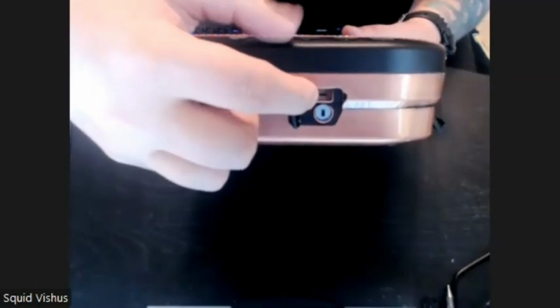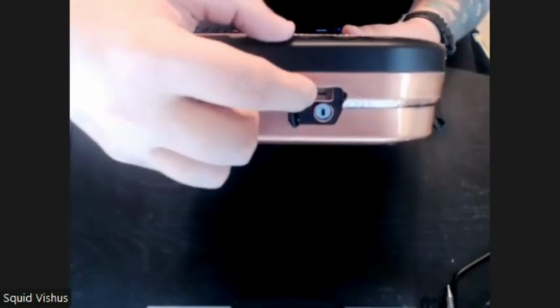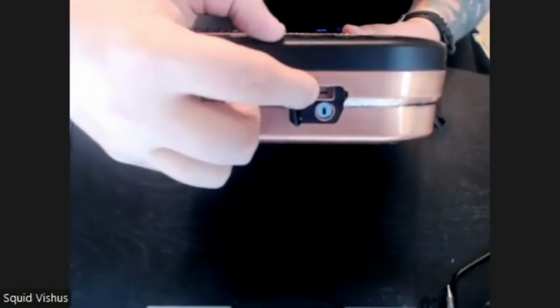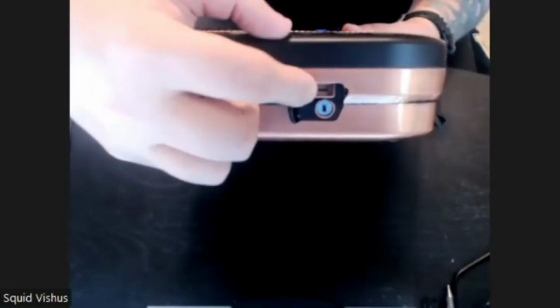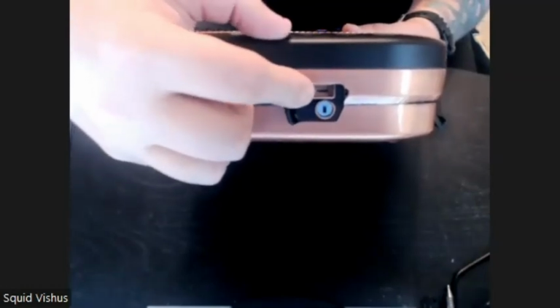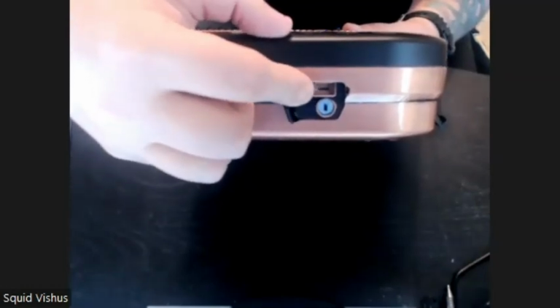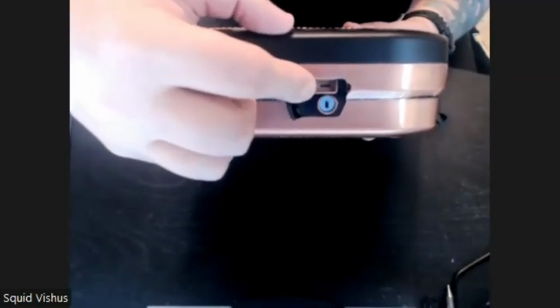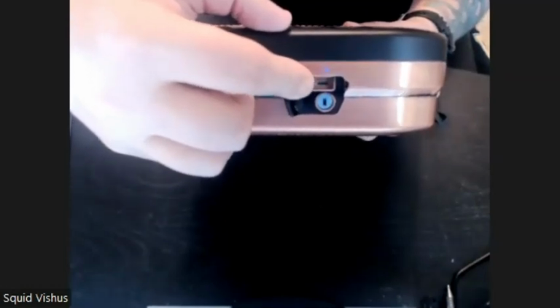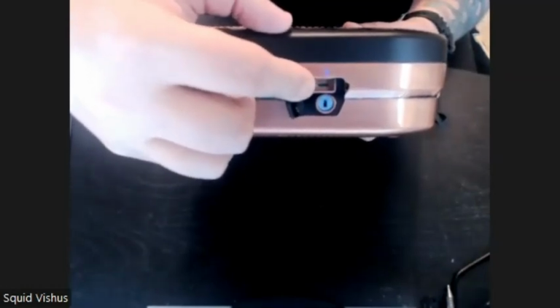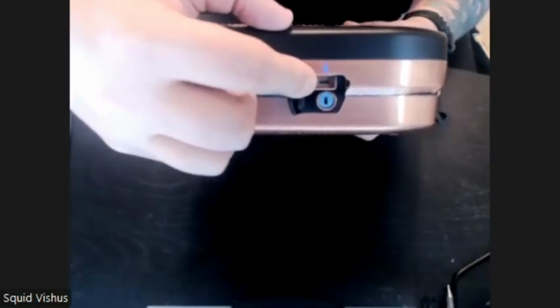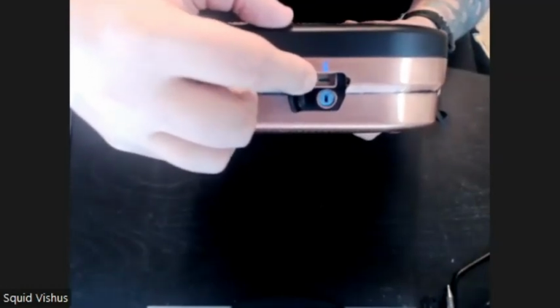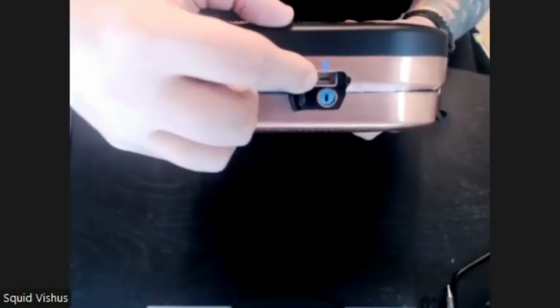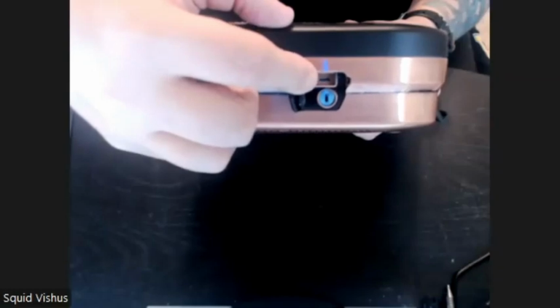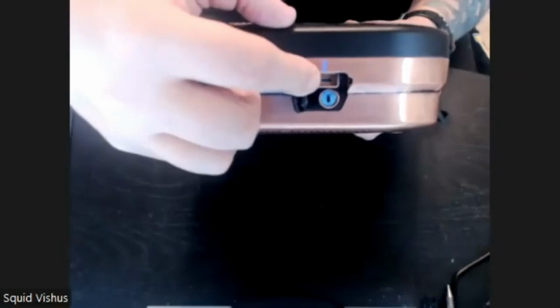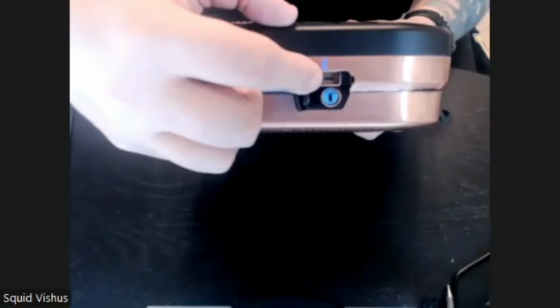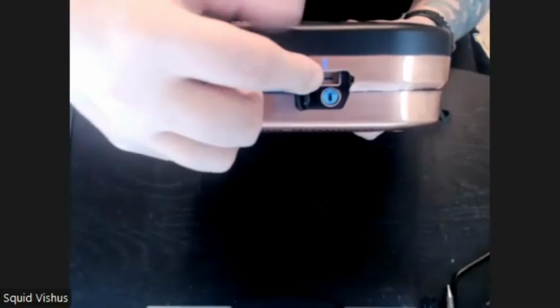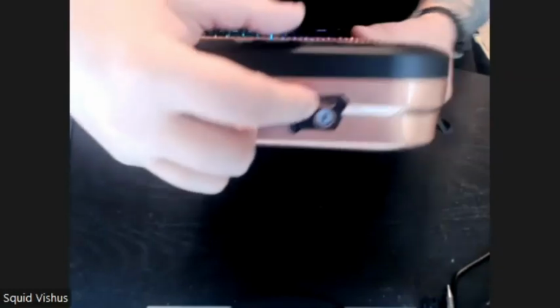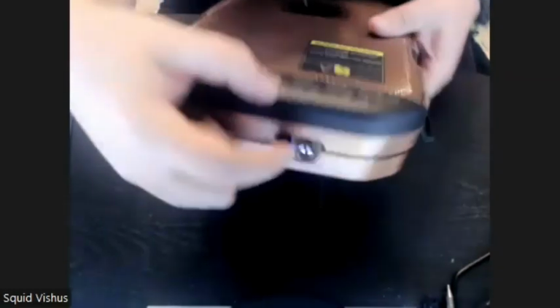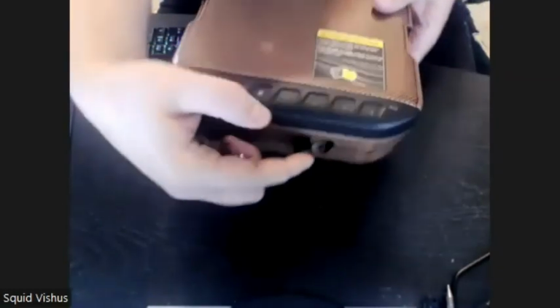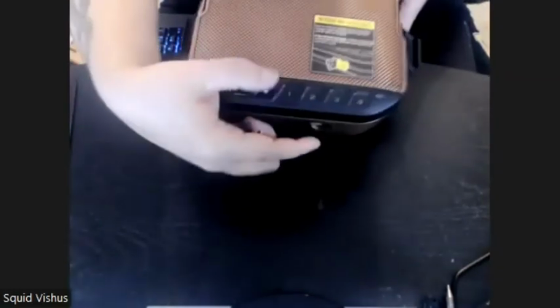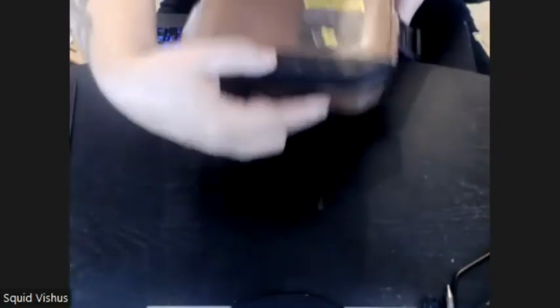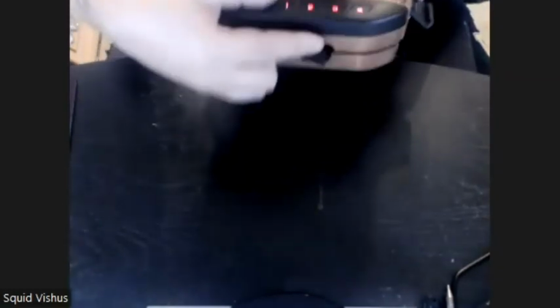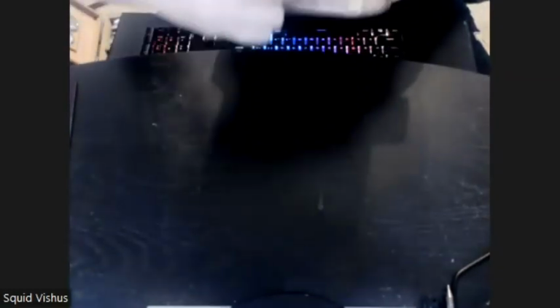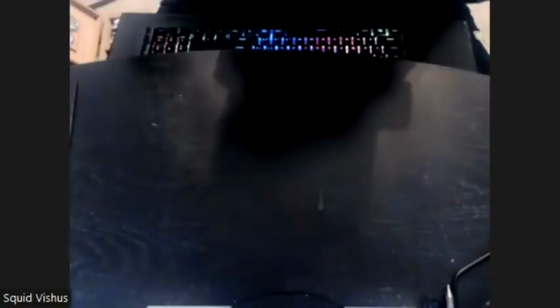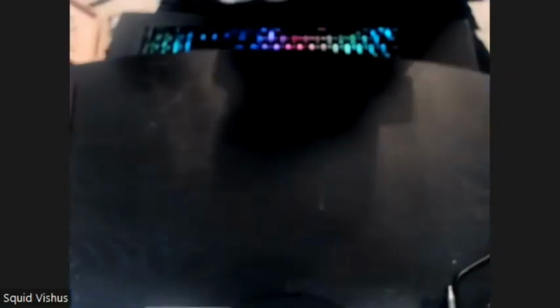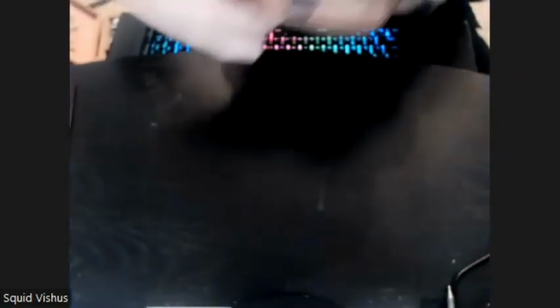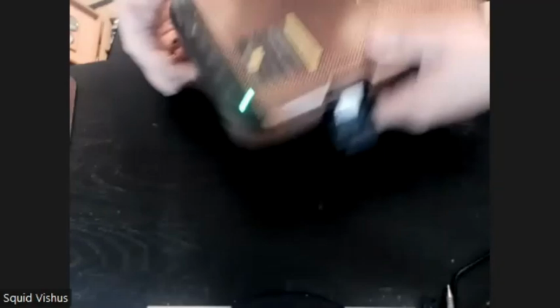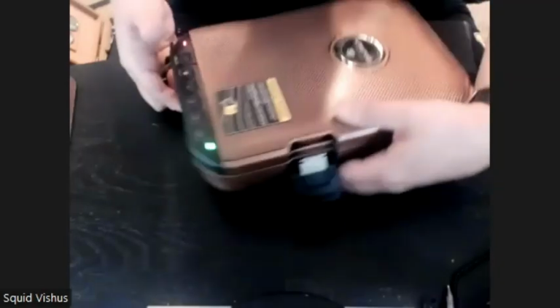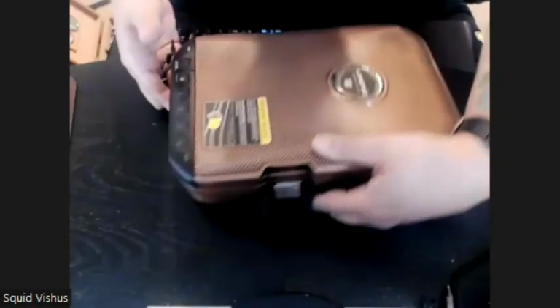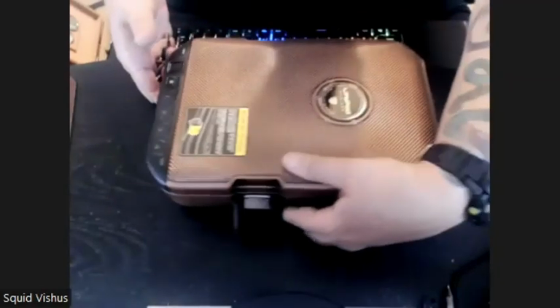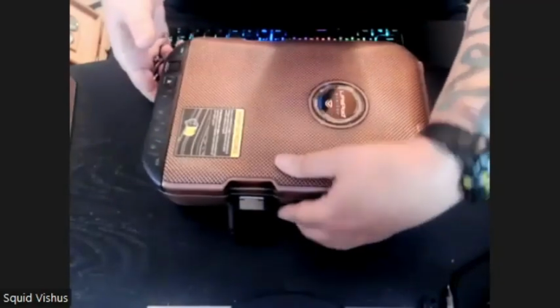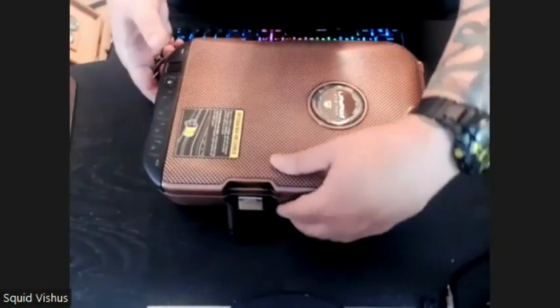So if you get a micro USB cable, plug it in here and into a power source, you'll be able to provide power to open this thing up. That's a really nice thing to have.